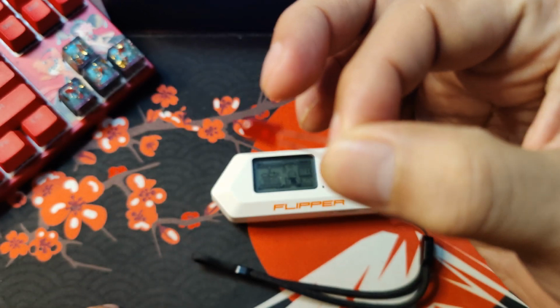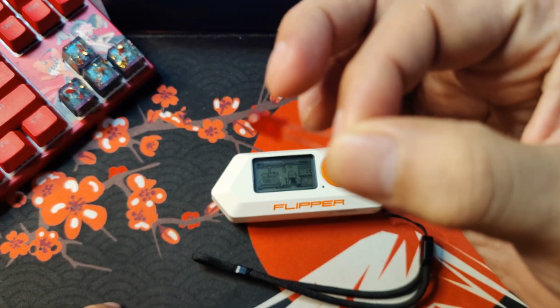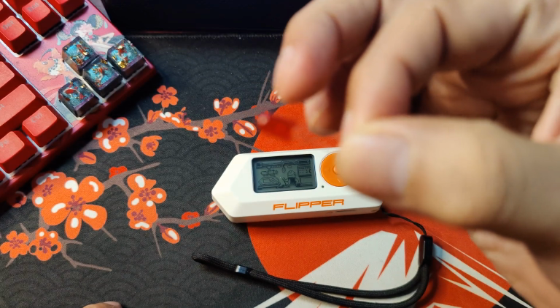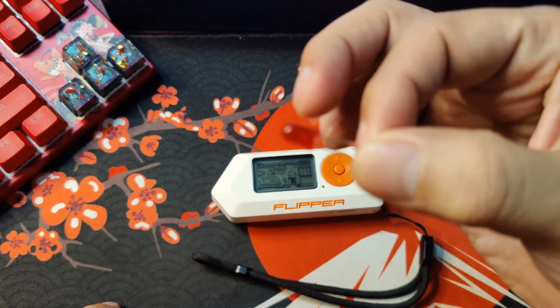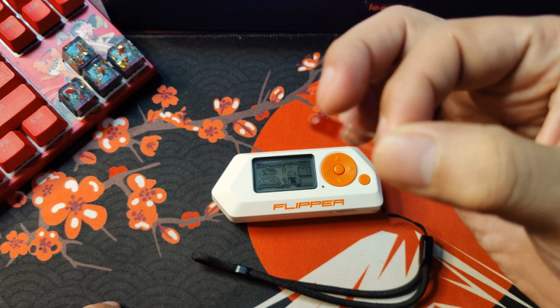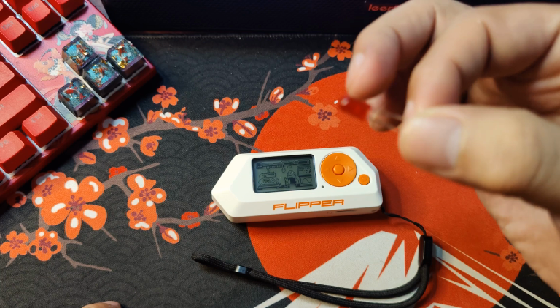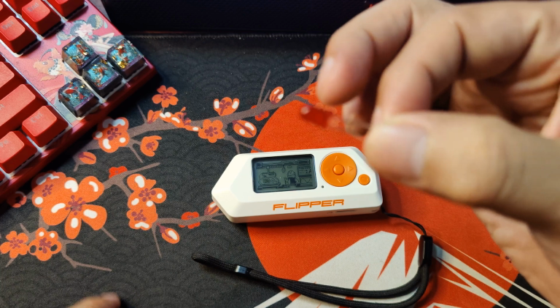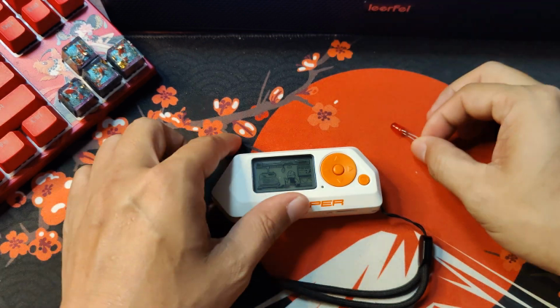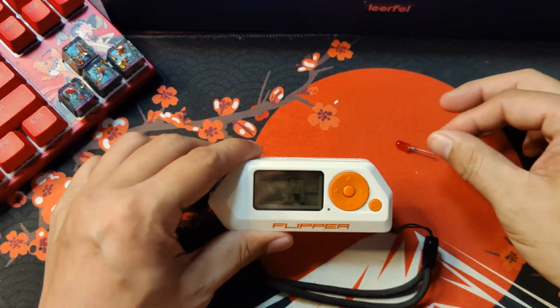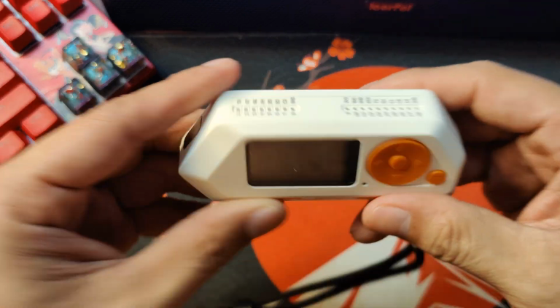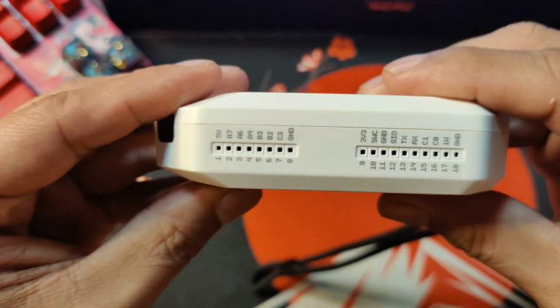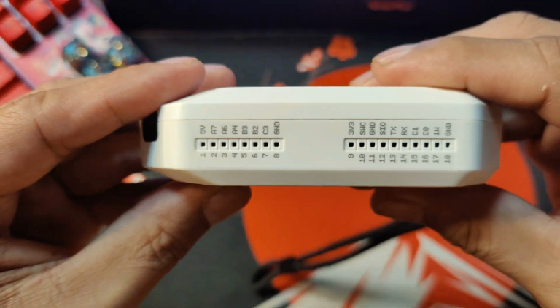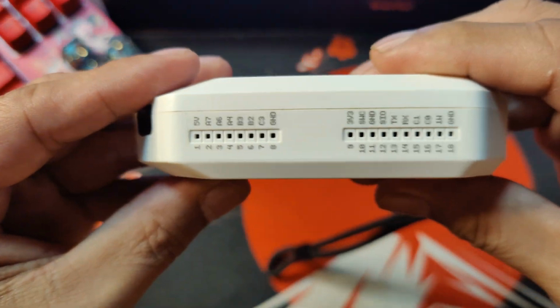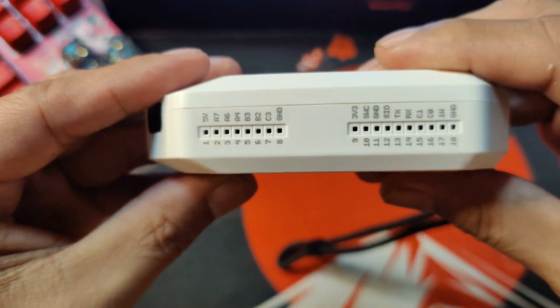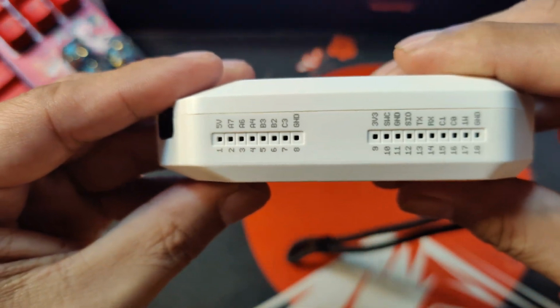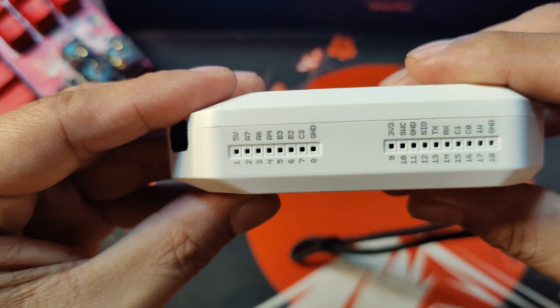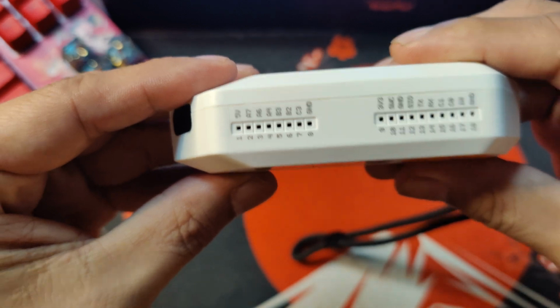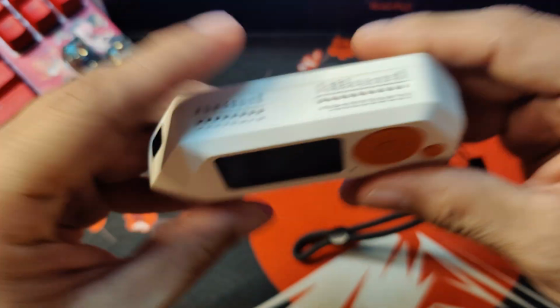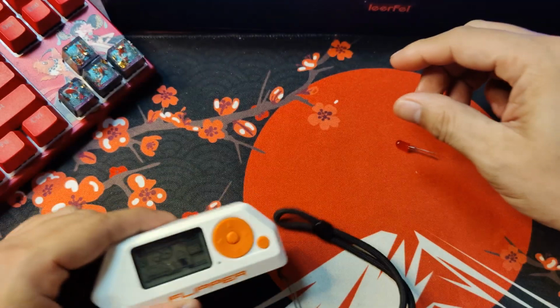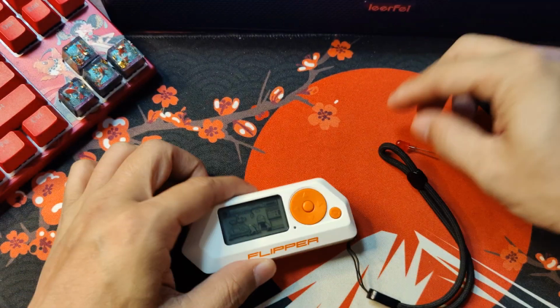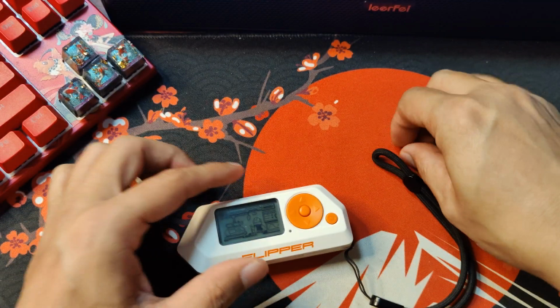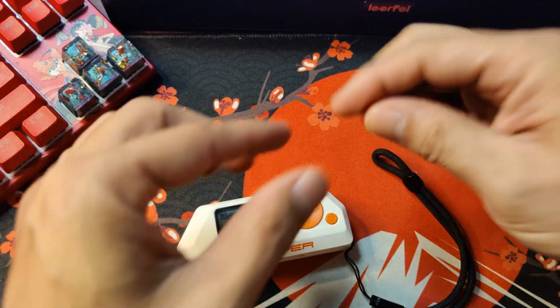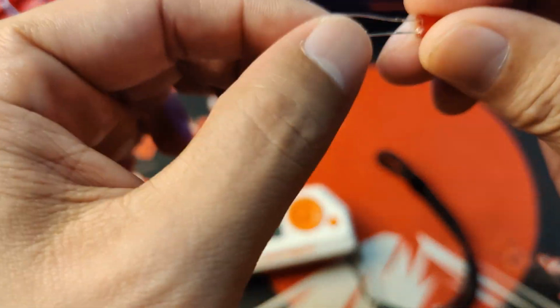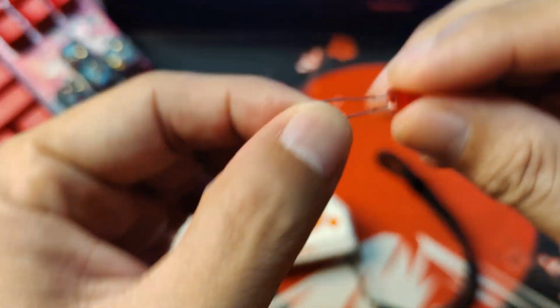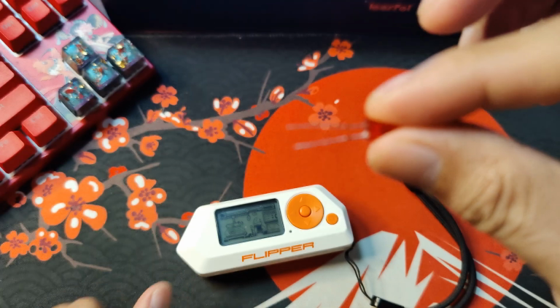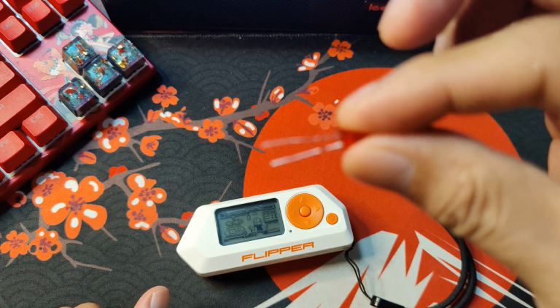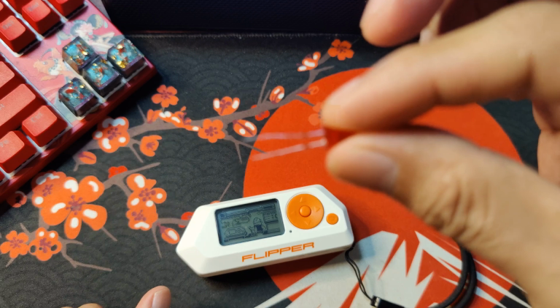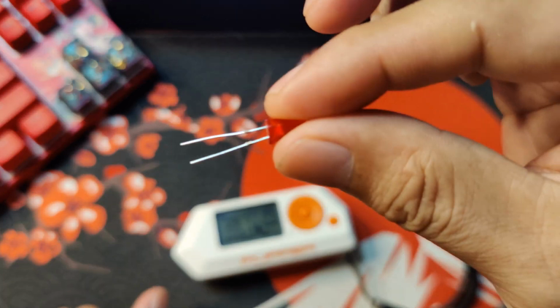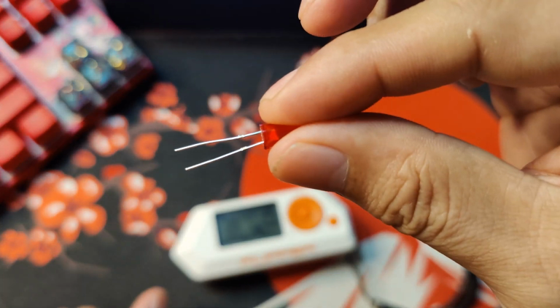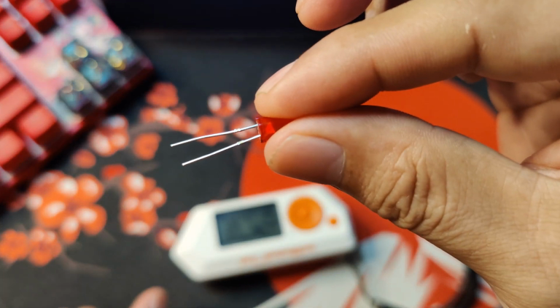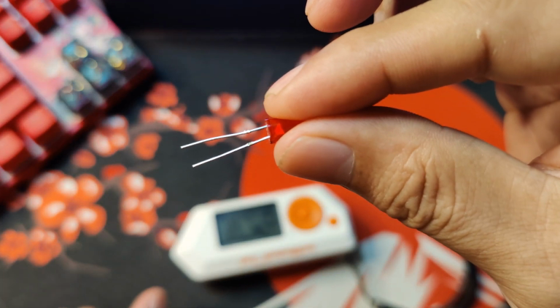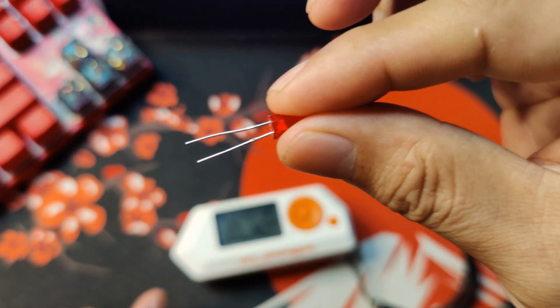If you don't know where the GPIO of your Flipper is, it is on the top portion of it. A LED light would have a long and short feet.